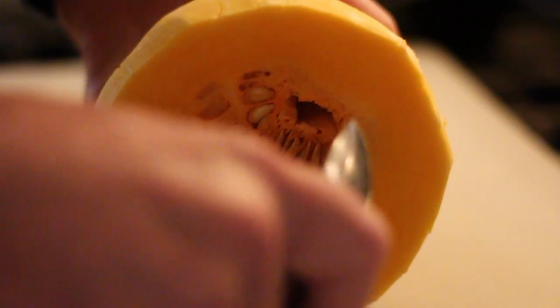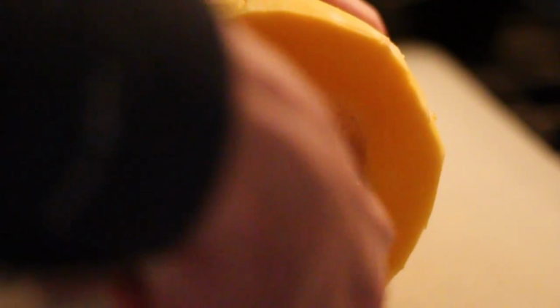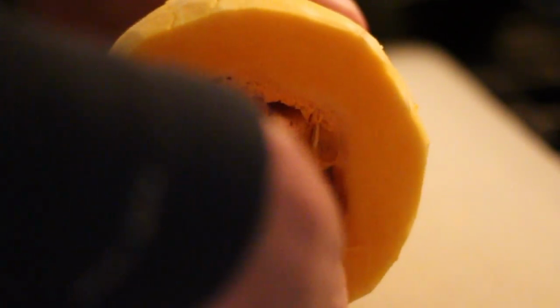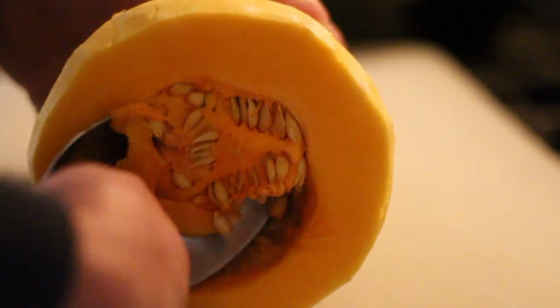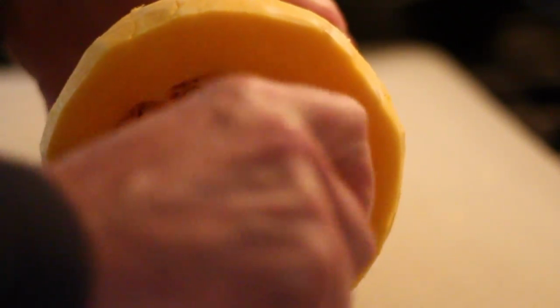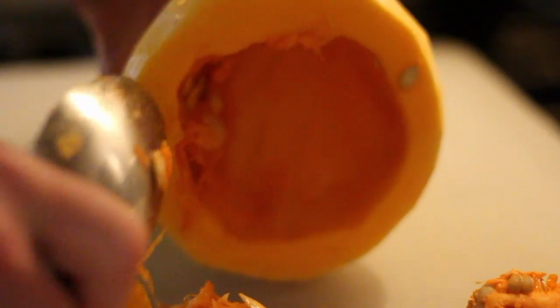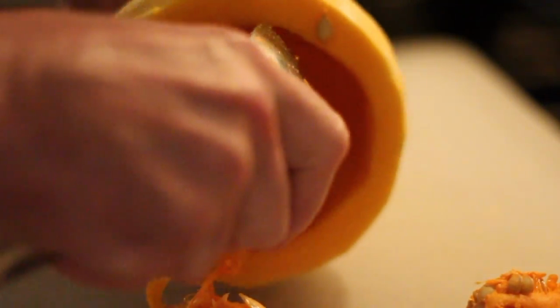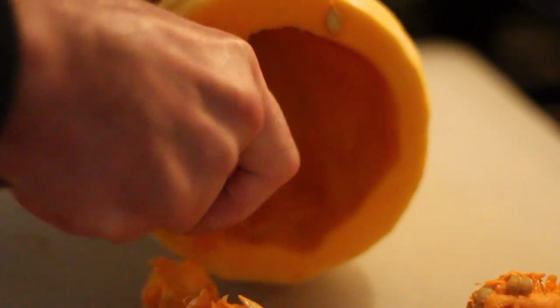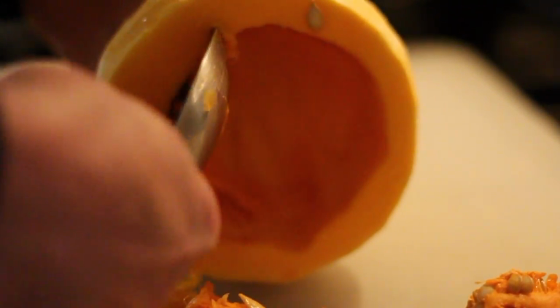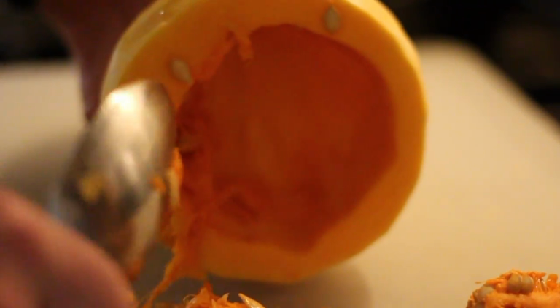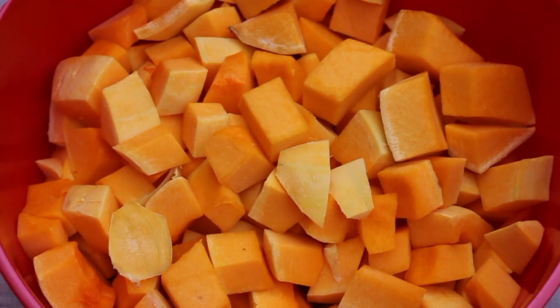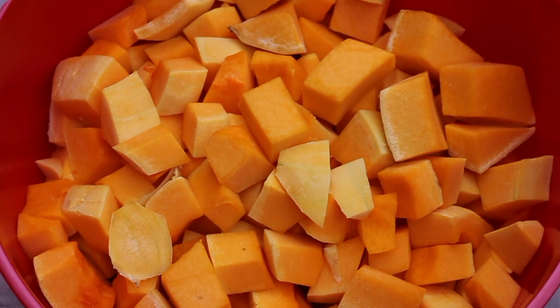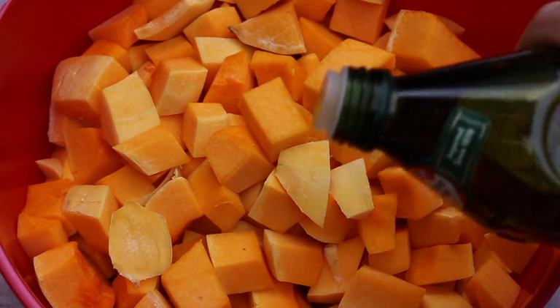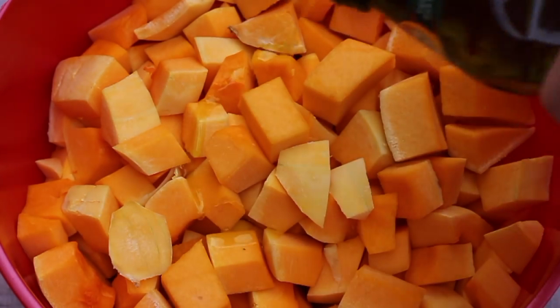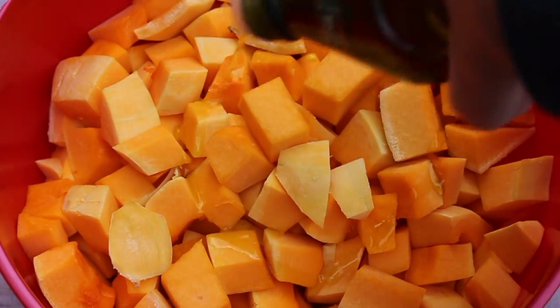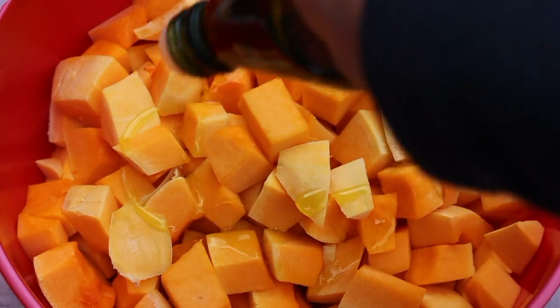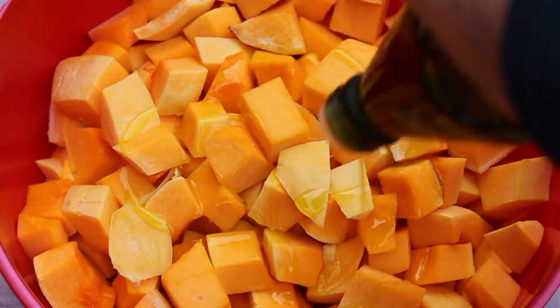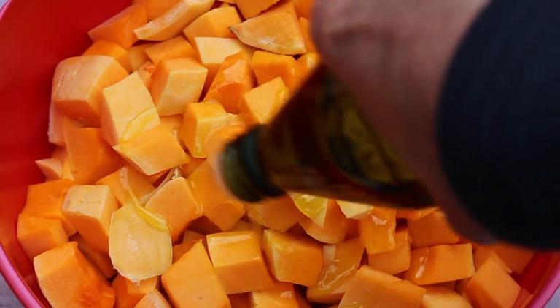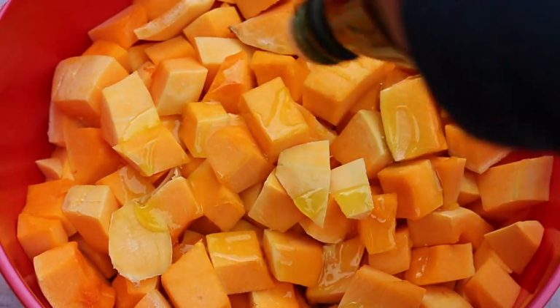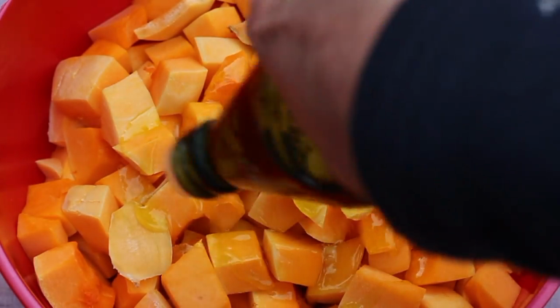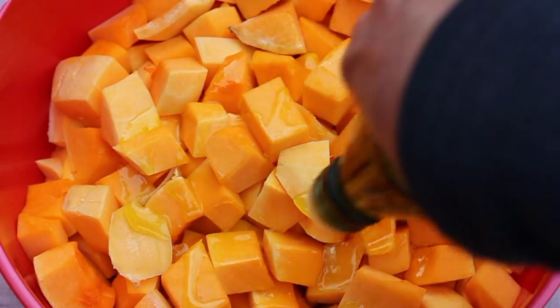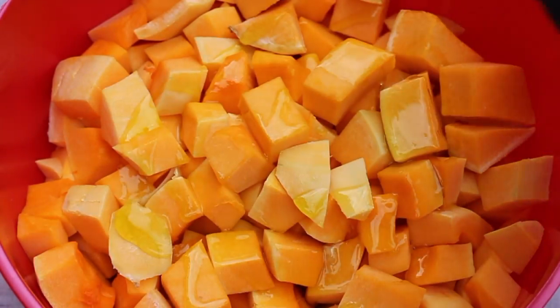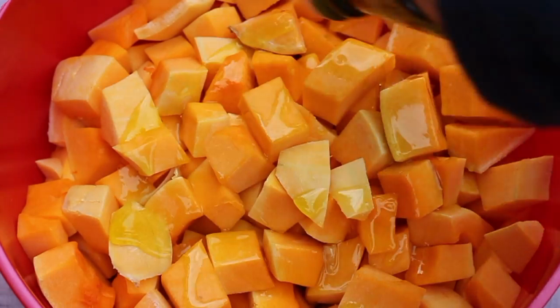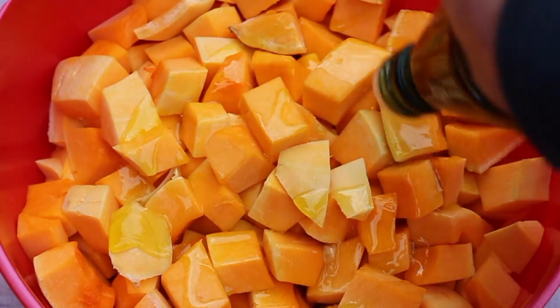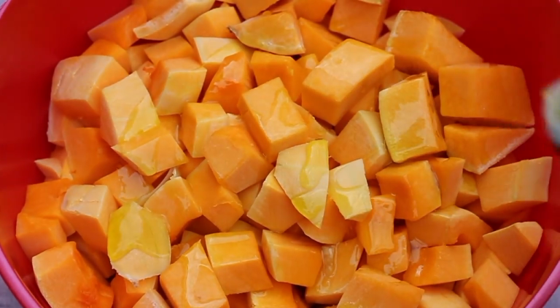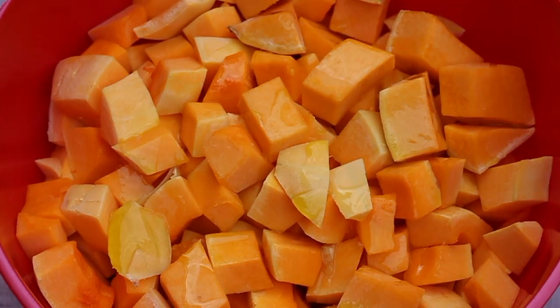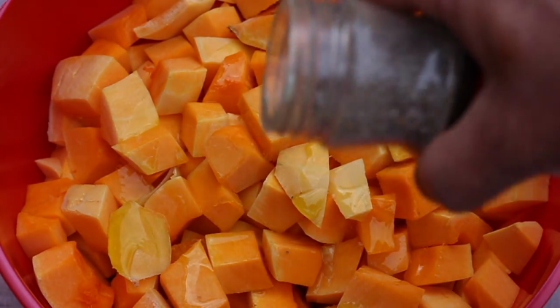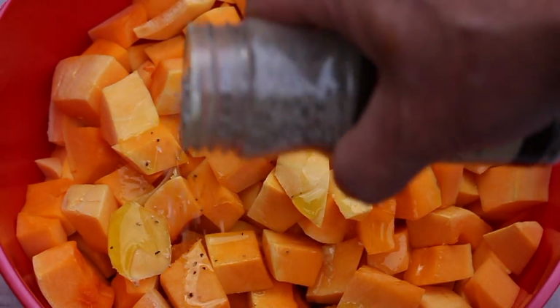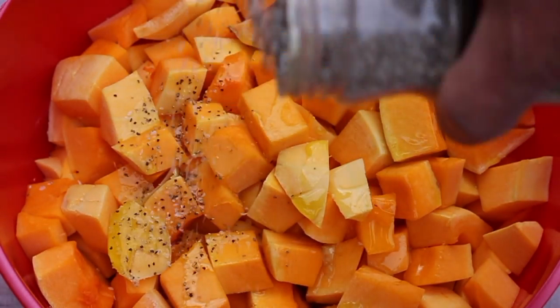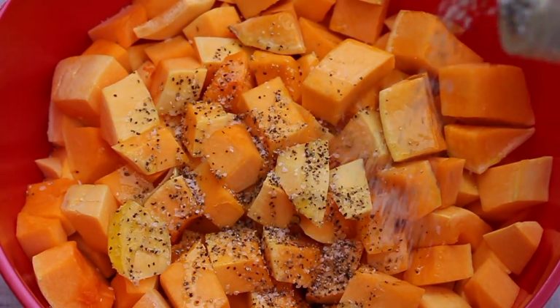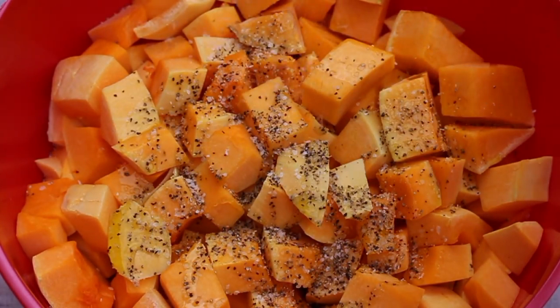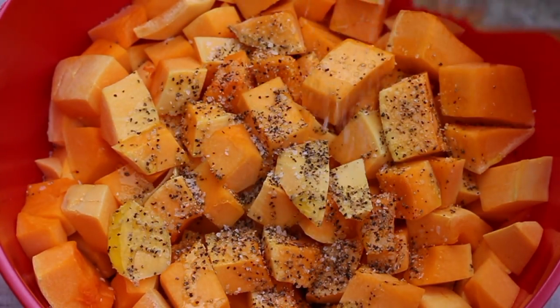Peel the butternut squash, take out the seeds, and cube it. Toss them in olive oil and roast them in a 375-degree oven until they're soft.